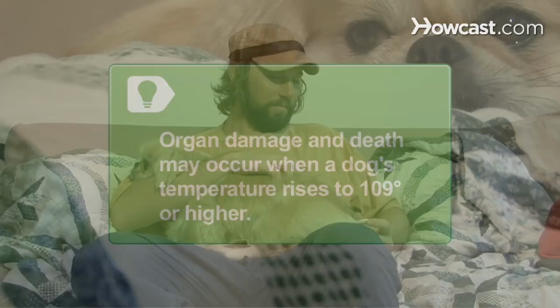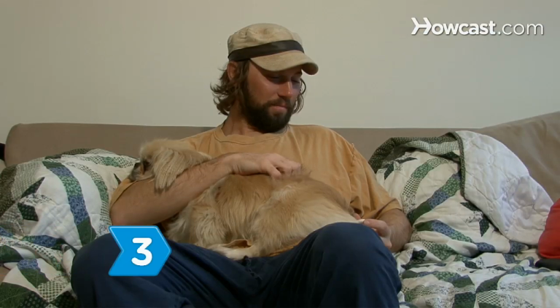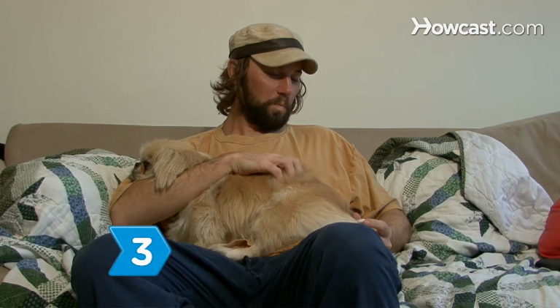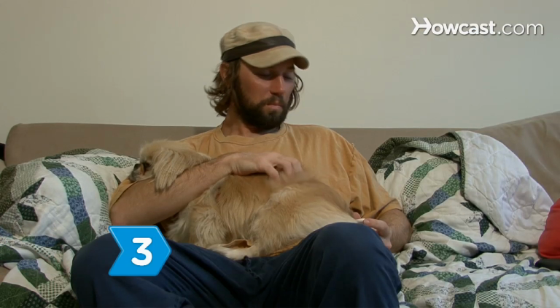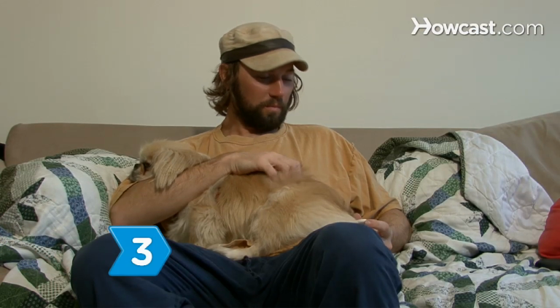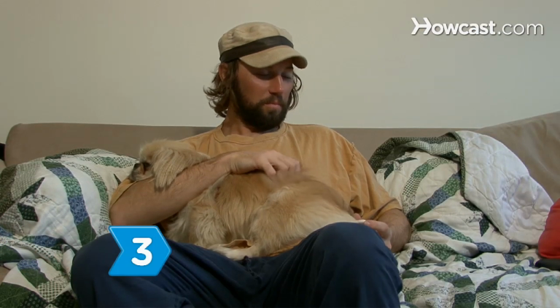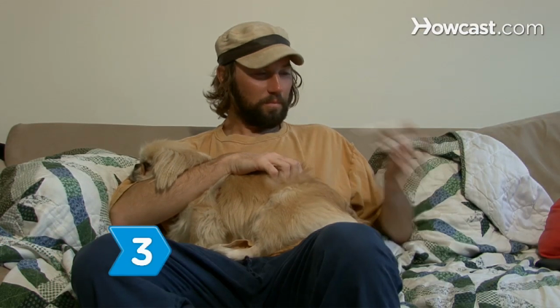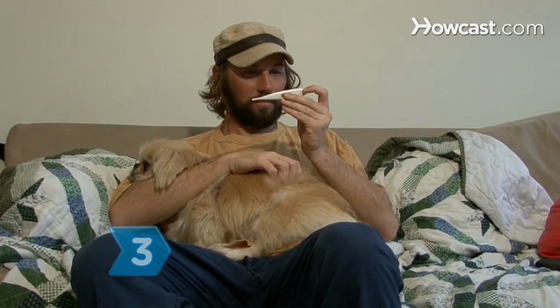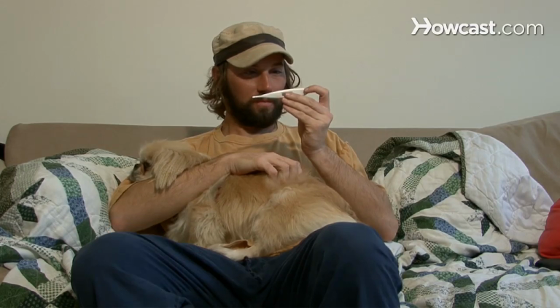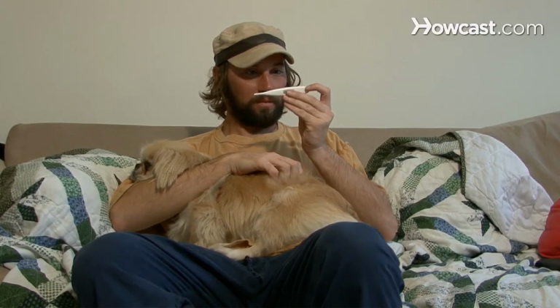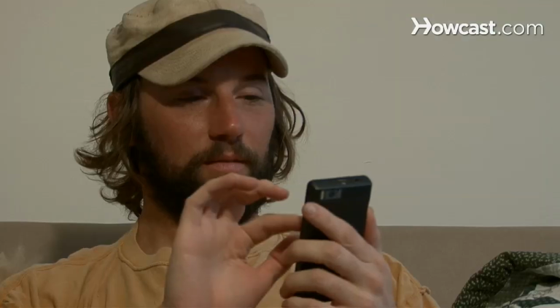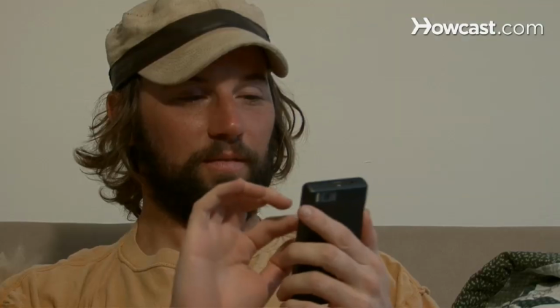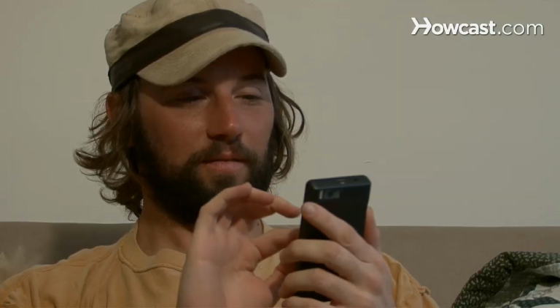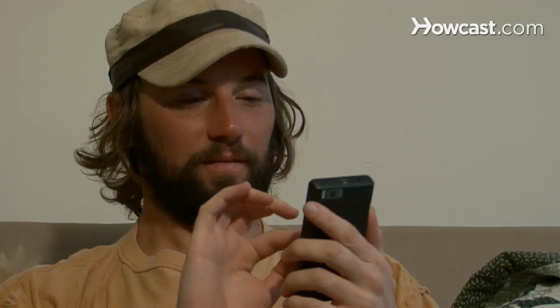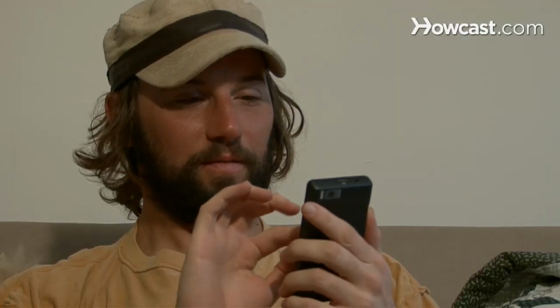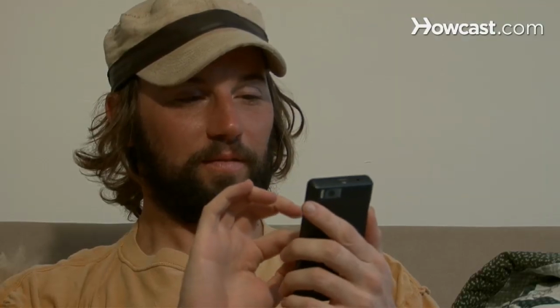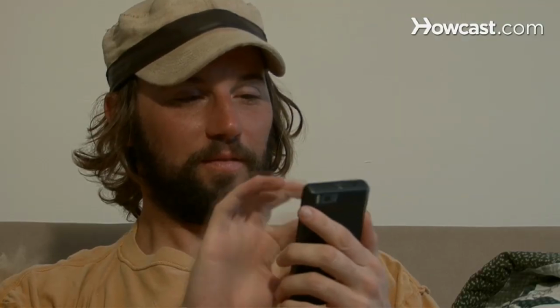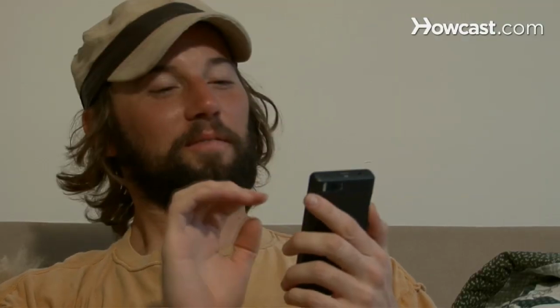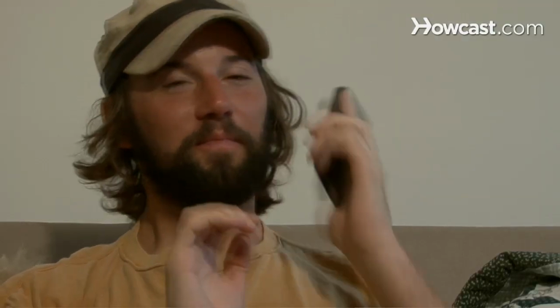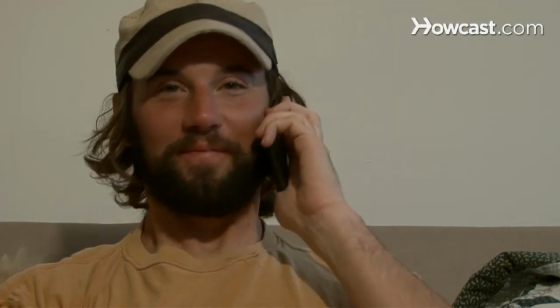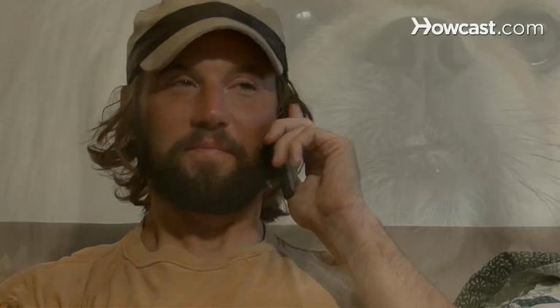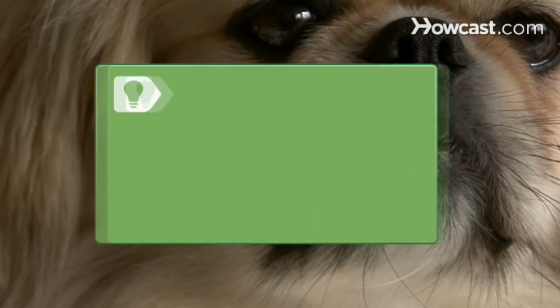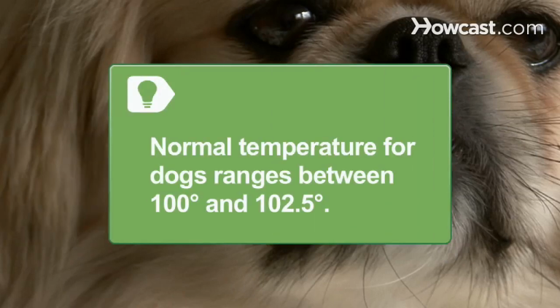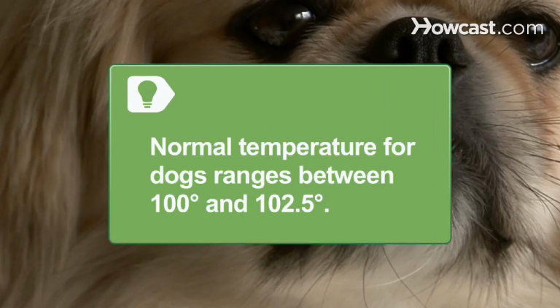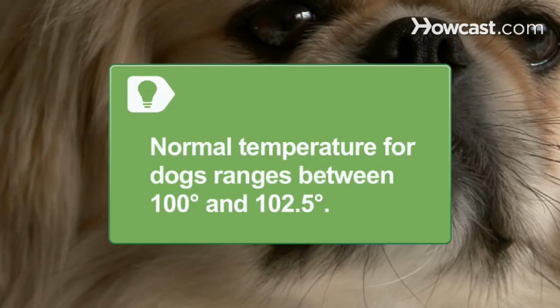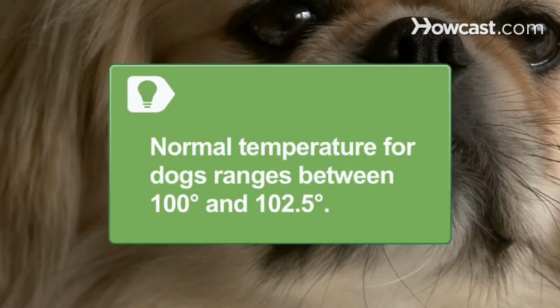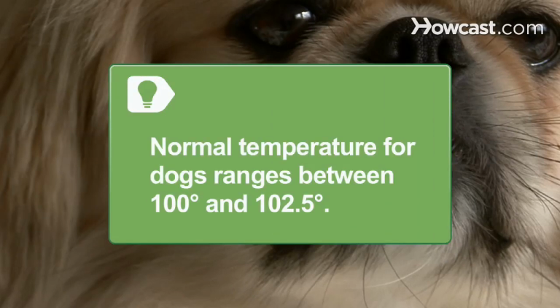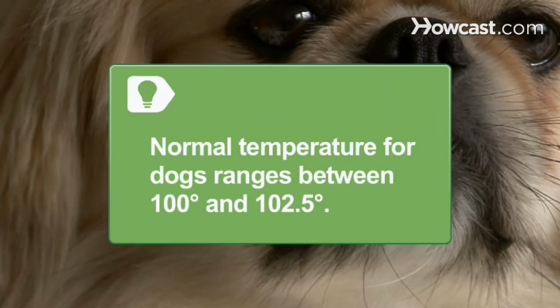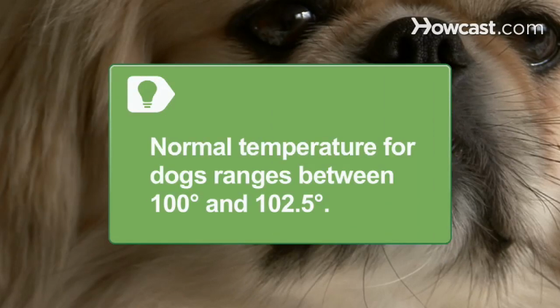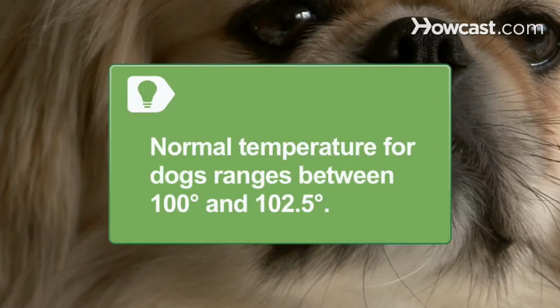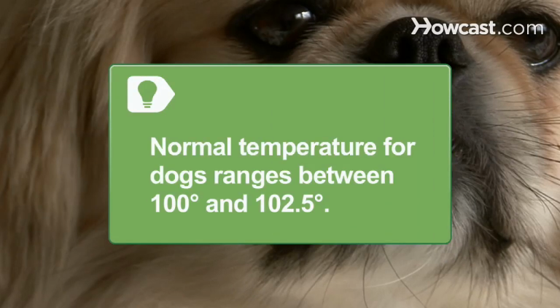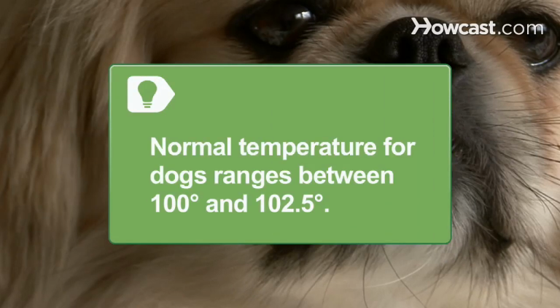Step 3: Check the dog's temperature using a rectal thermometer and call a veterinarian if the temperature is above 105 degrees. Normal temperature for dogs ranges between 100 and 102.5 degrees.